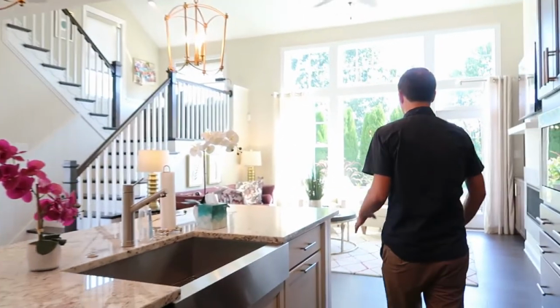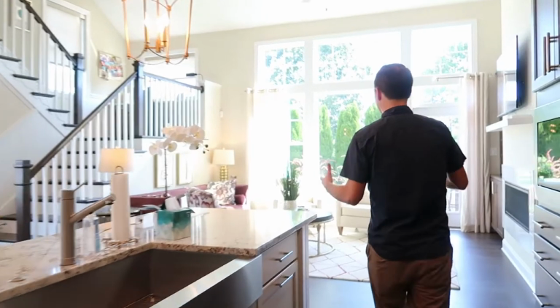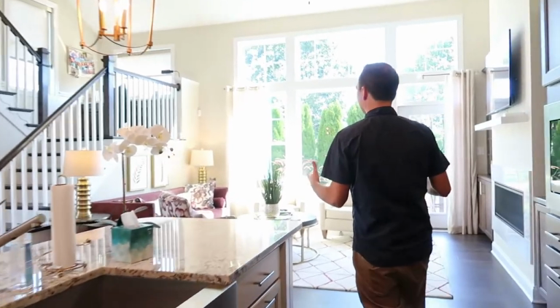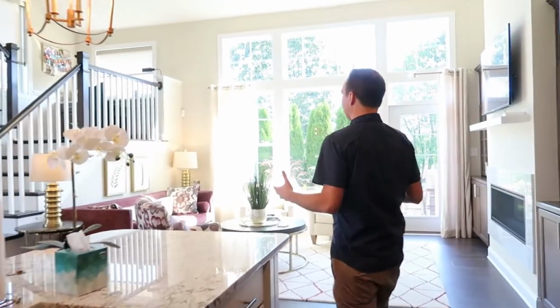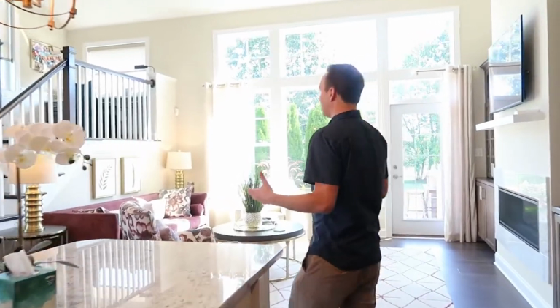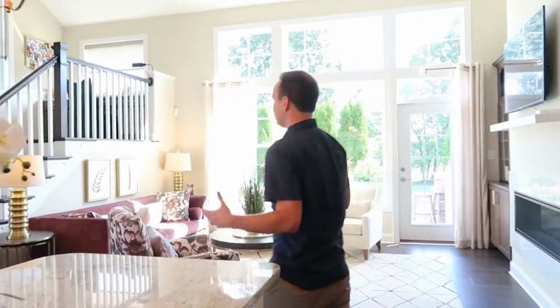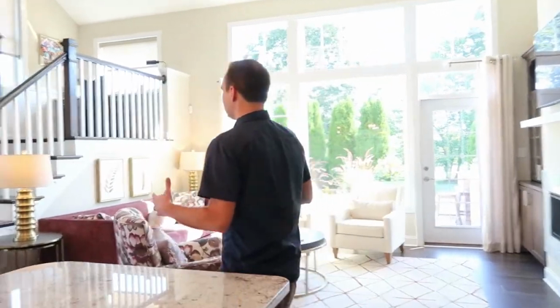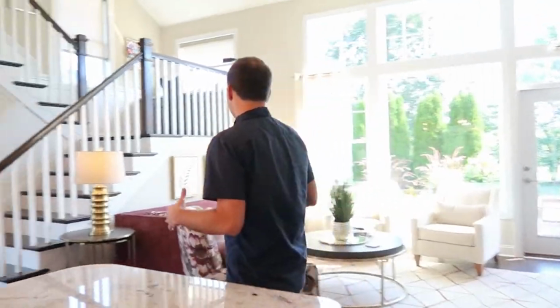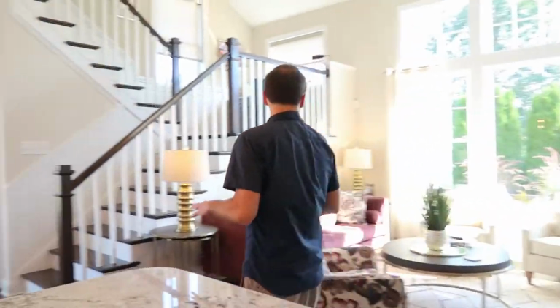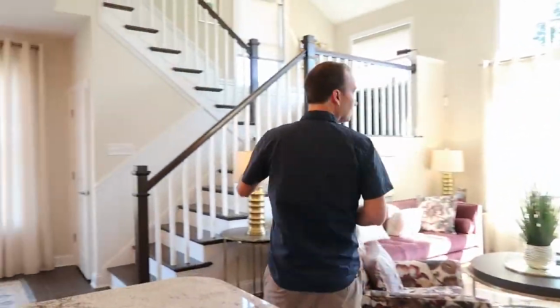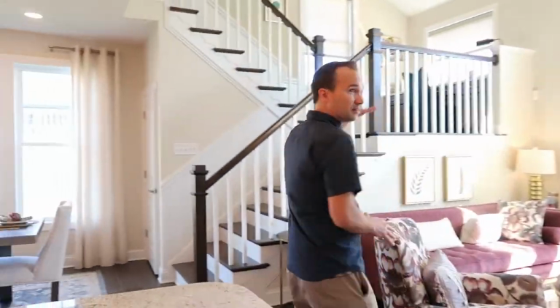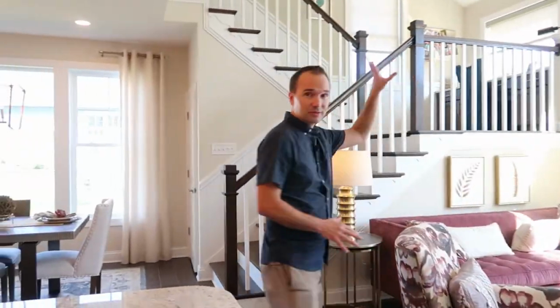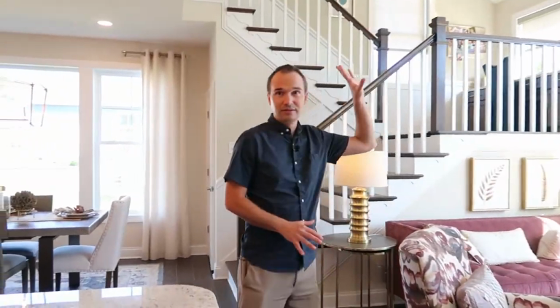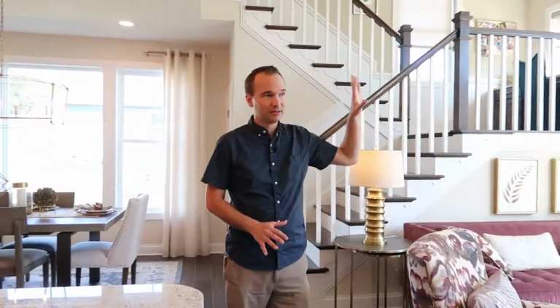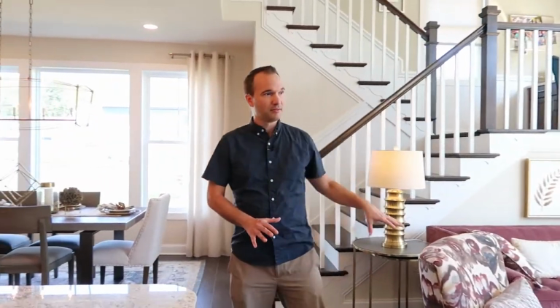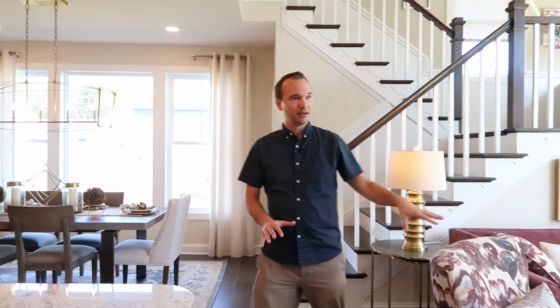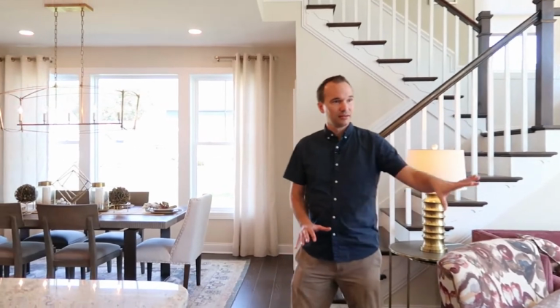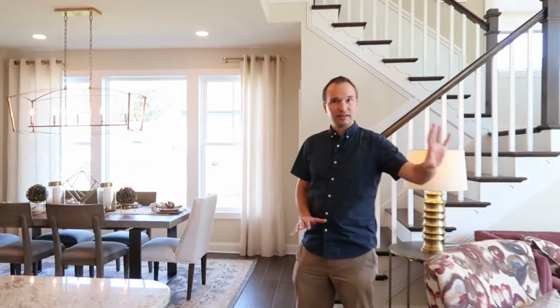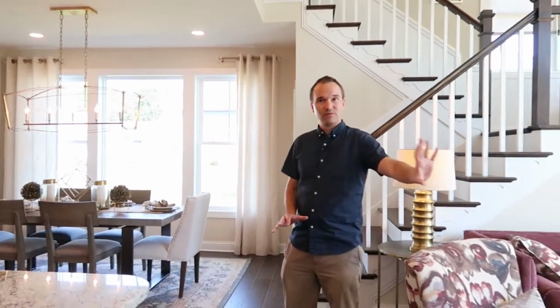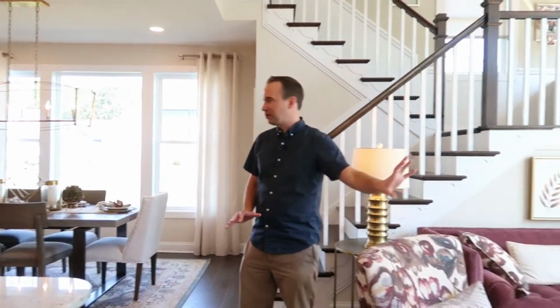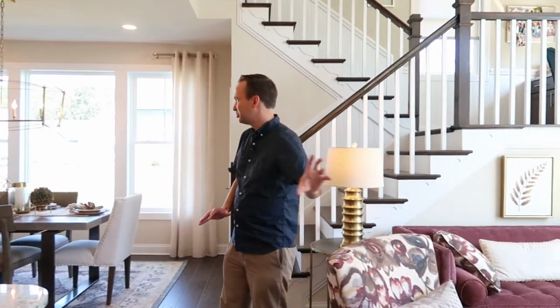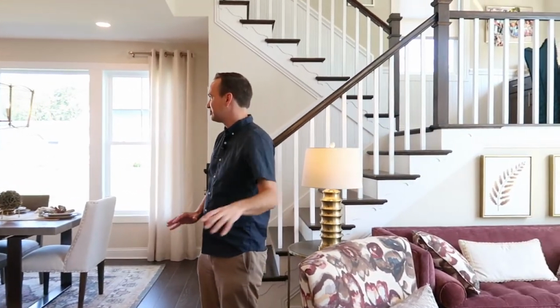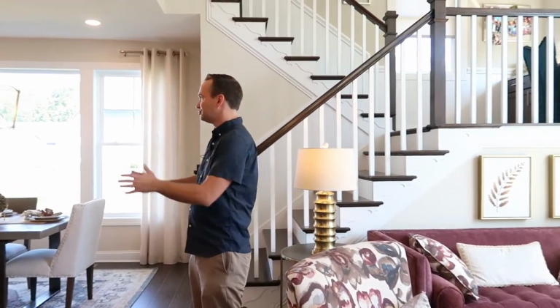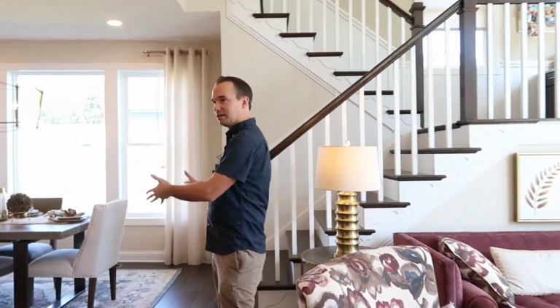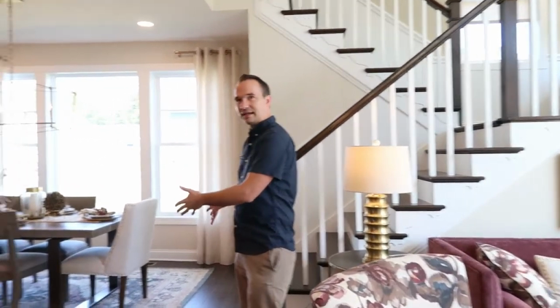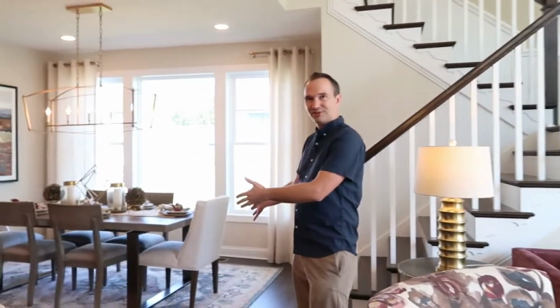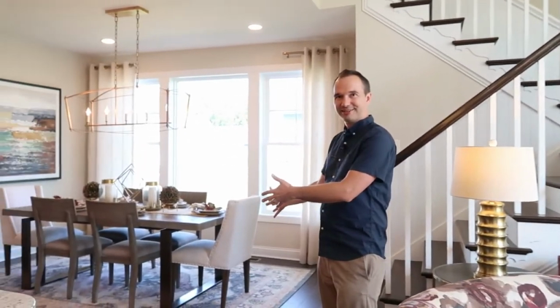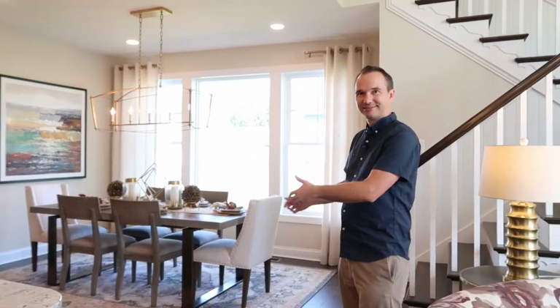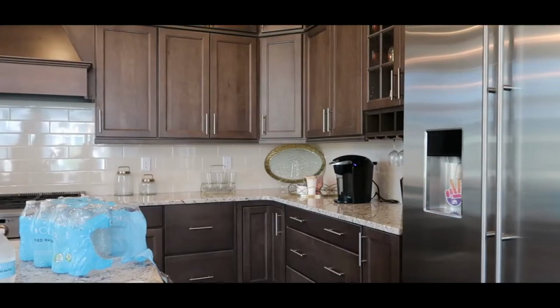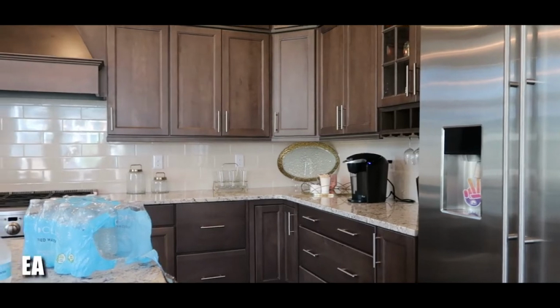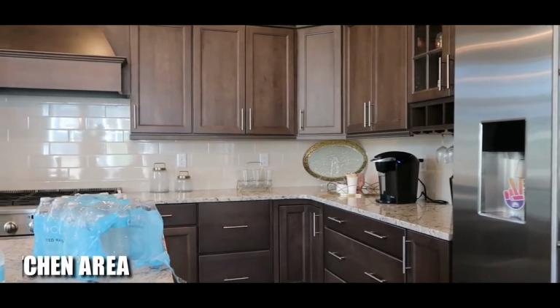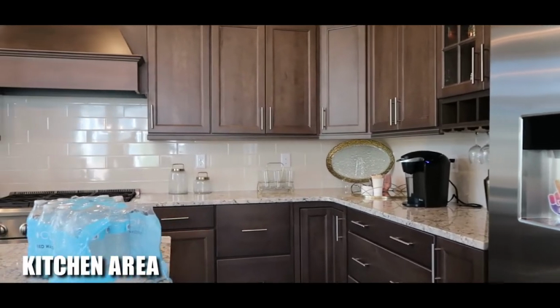Coming back here we have a living area with a cathedral ceiling, a nice fireplace — we'll show you that in a second — and a dining area right here.